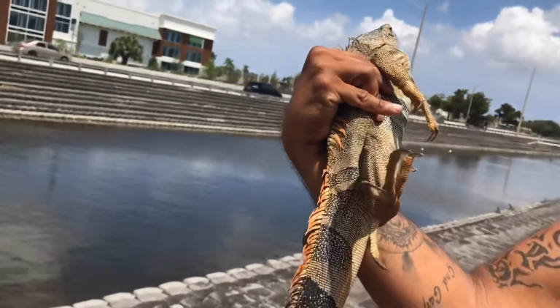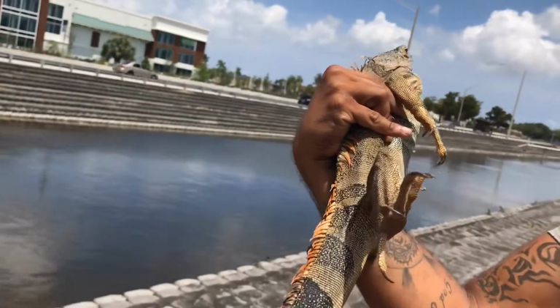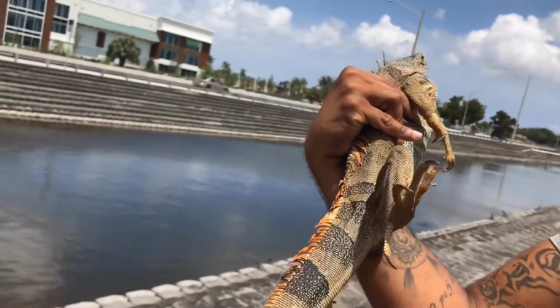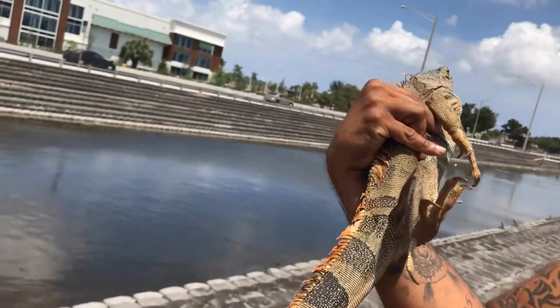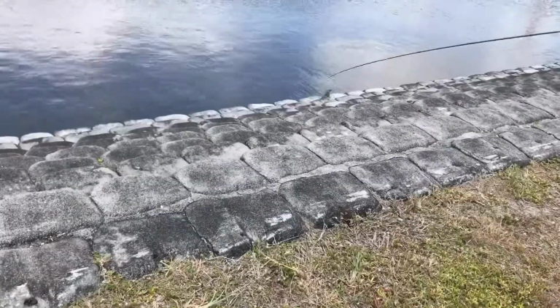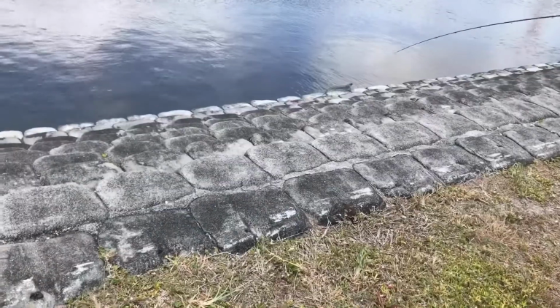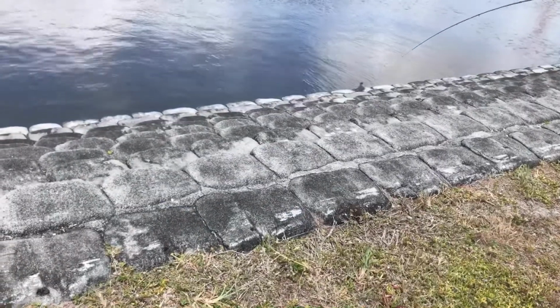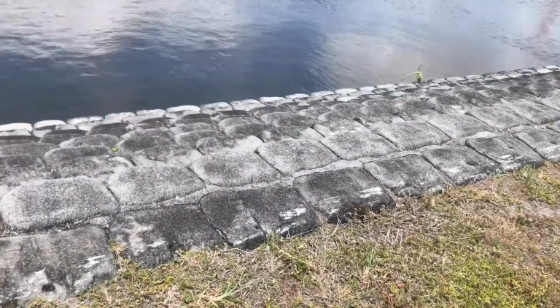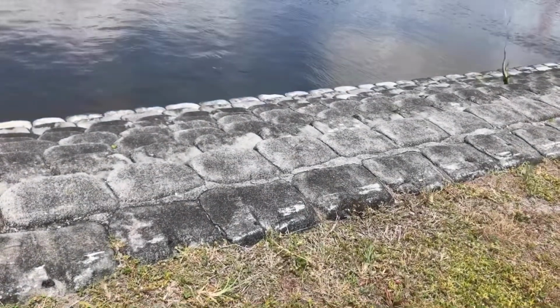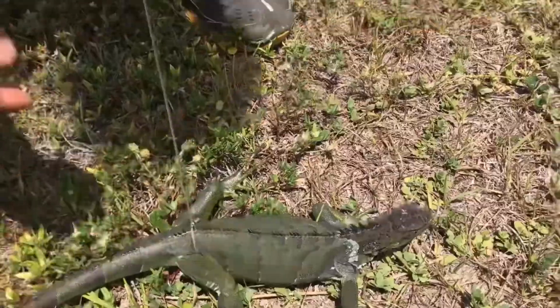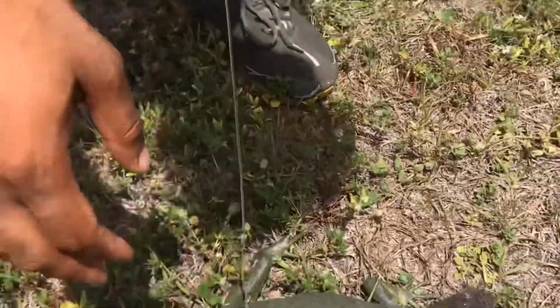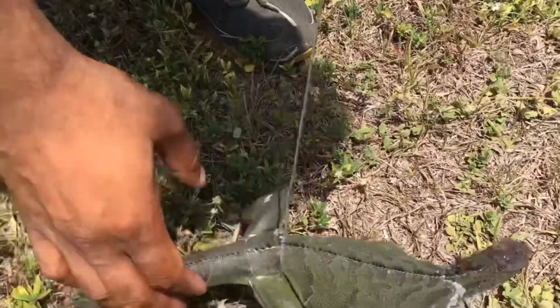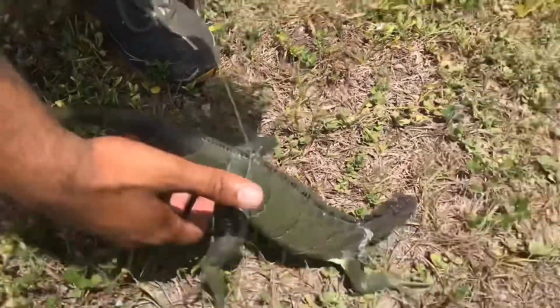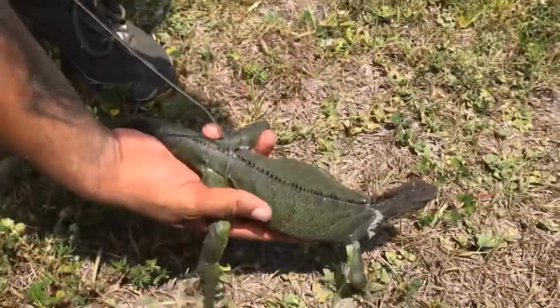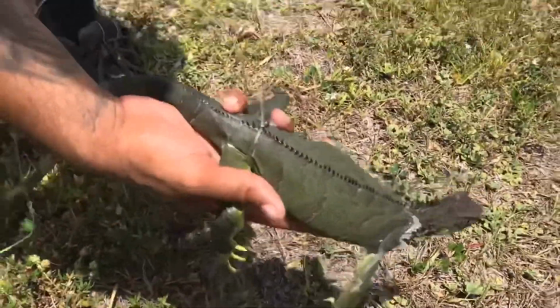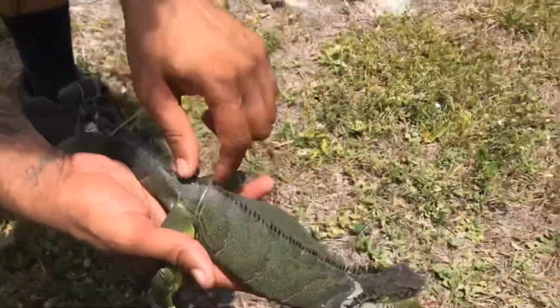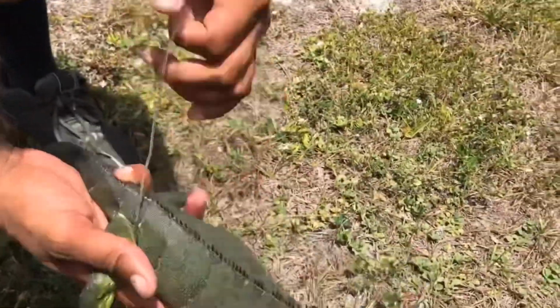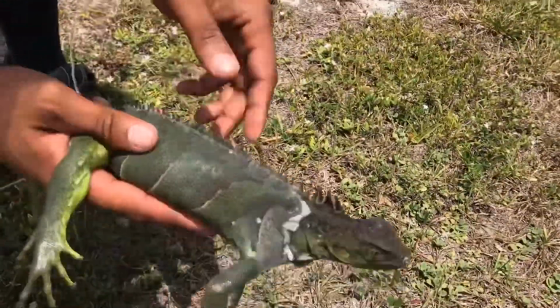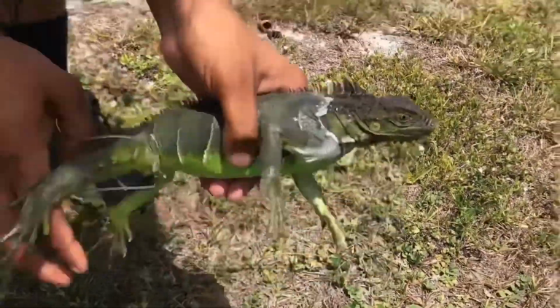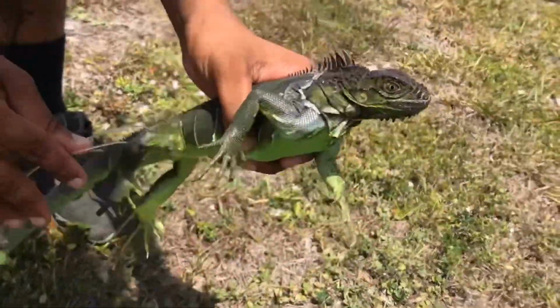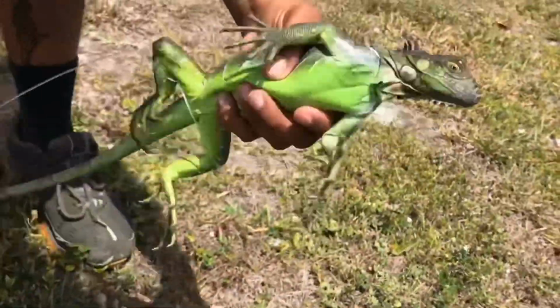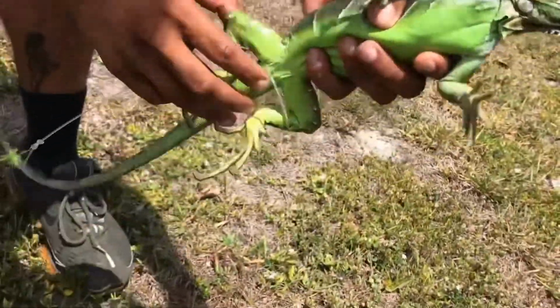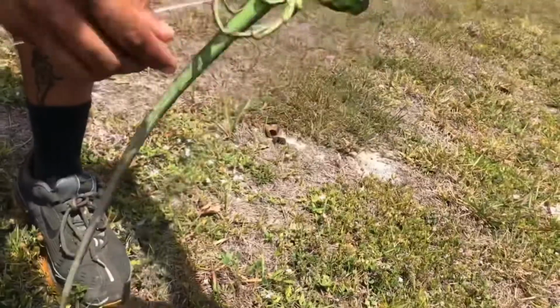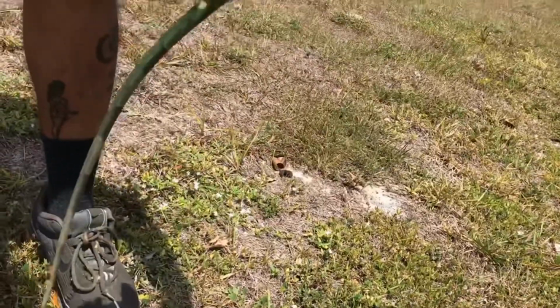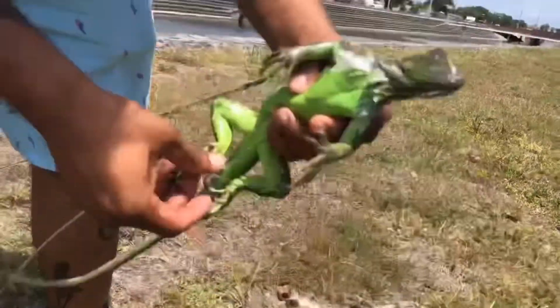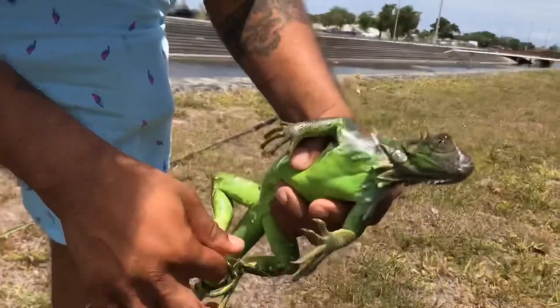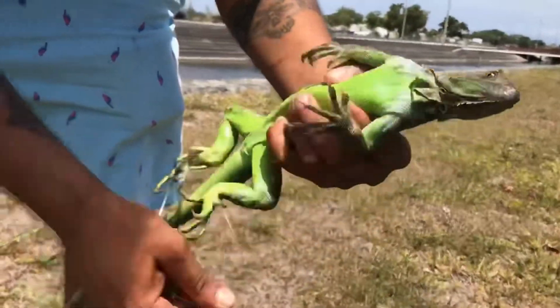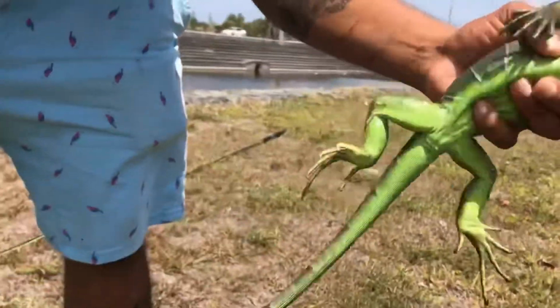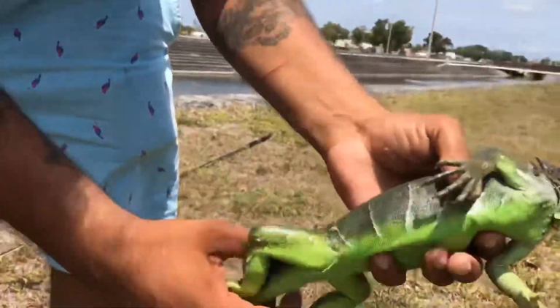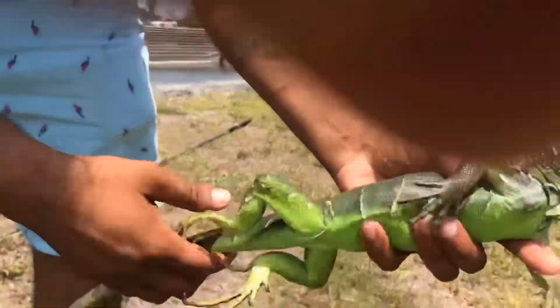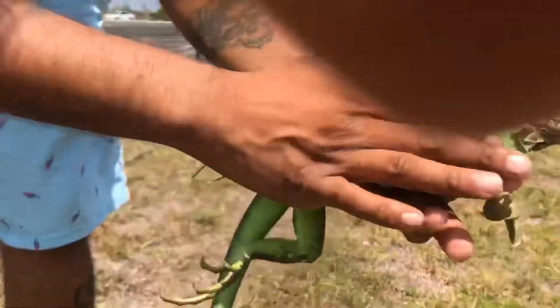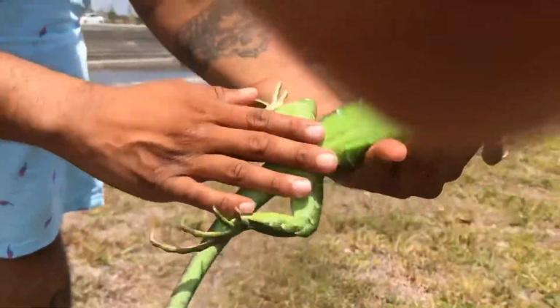I wonder if he's sick or something. He was able to escape, but if you look over here, we actually got him around the hips, so that's a real secure grab. Wow, look at the colors — super vibrant green.